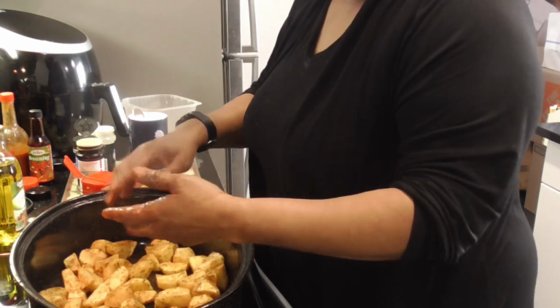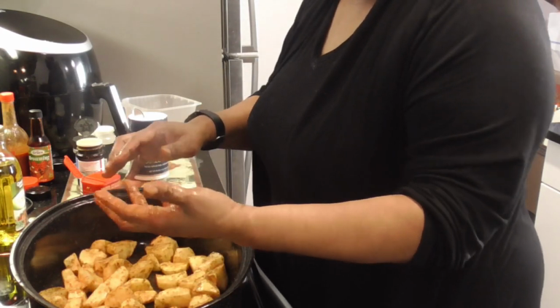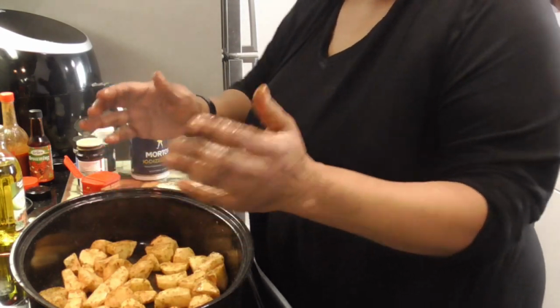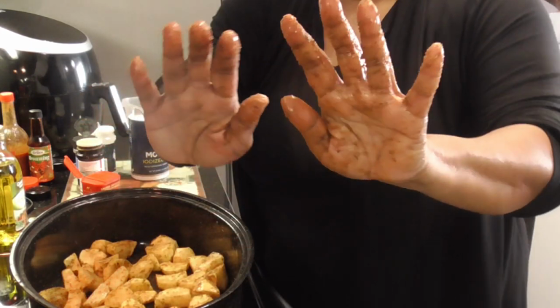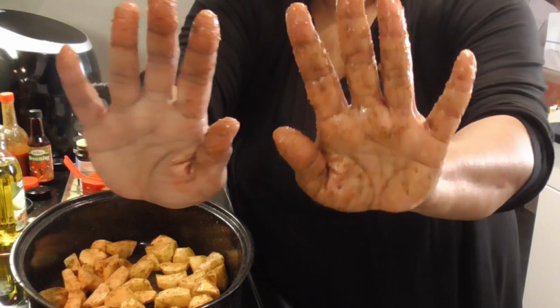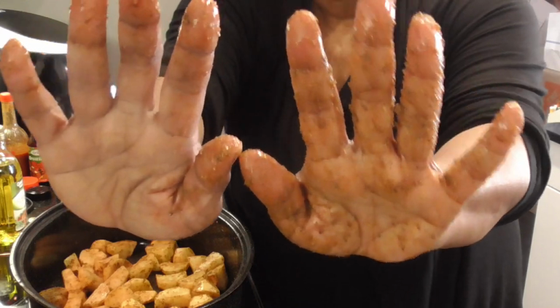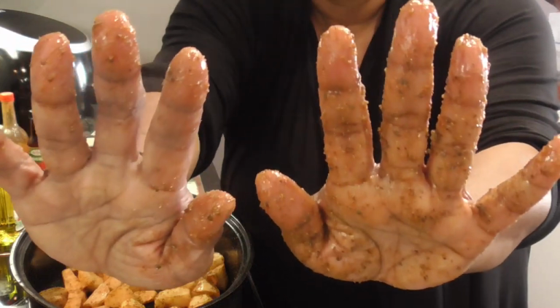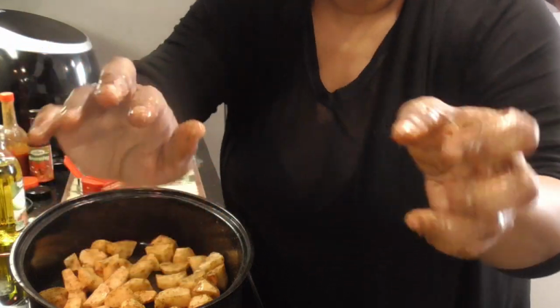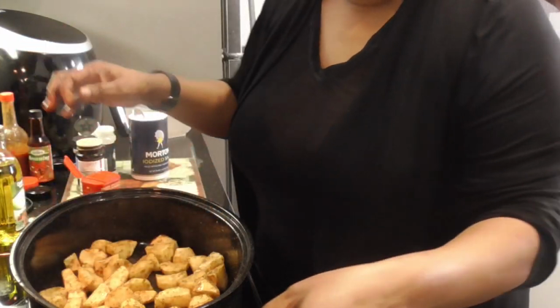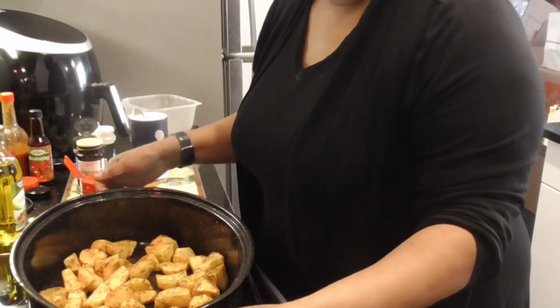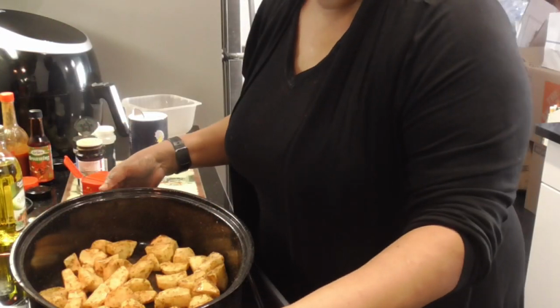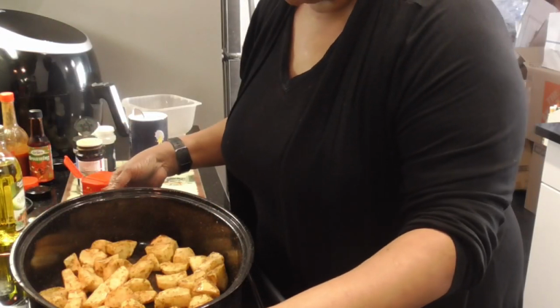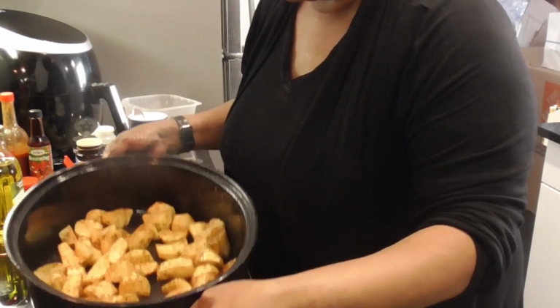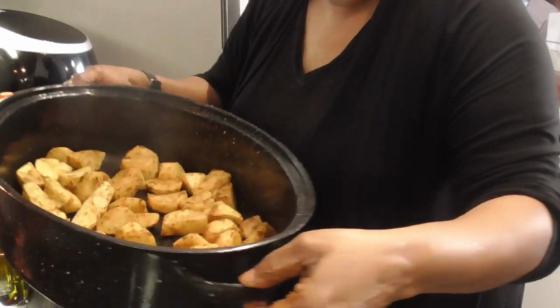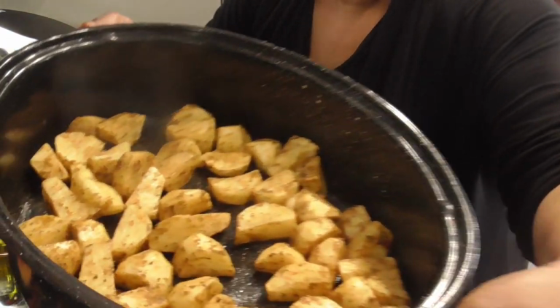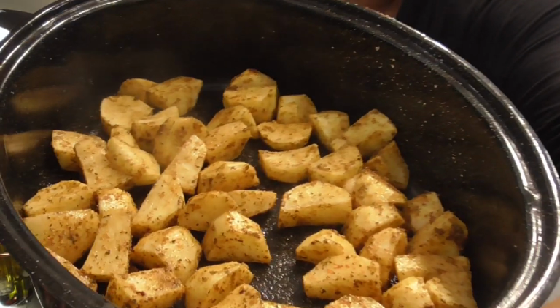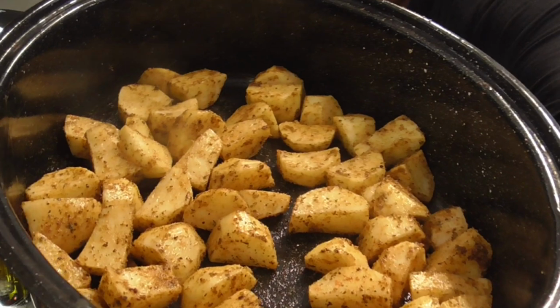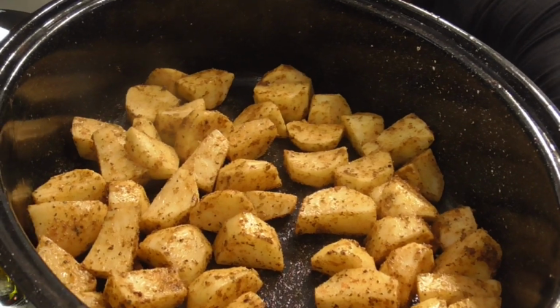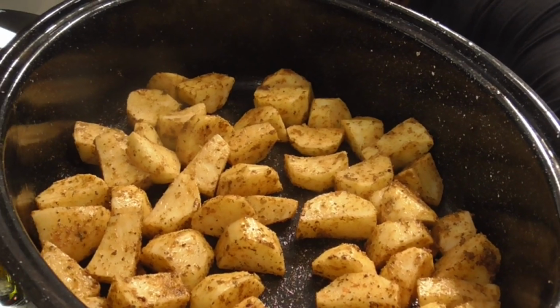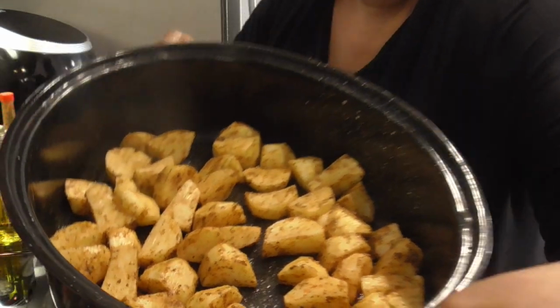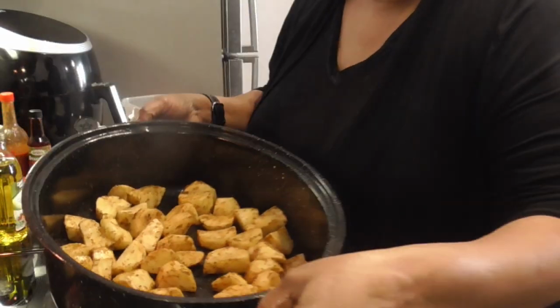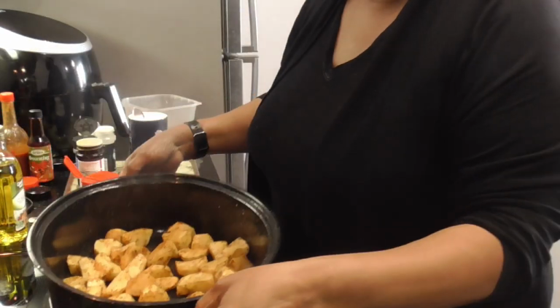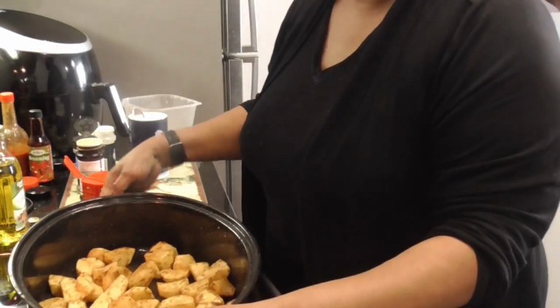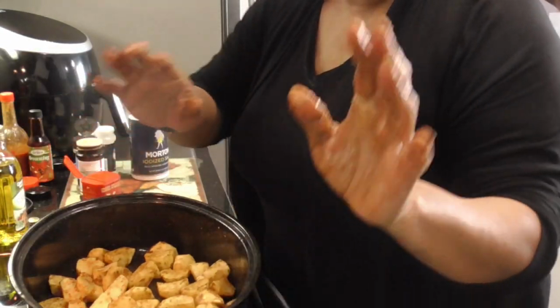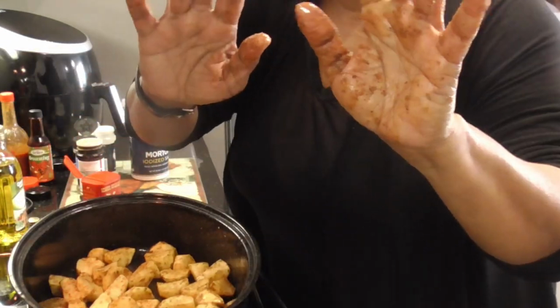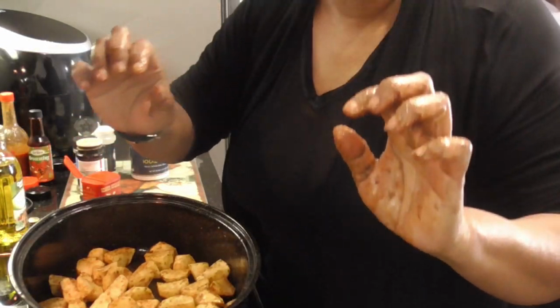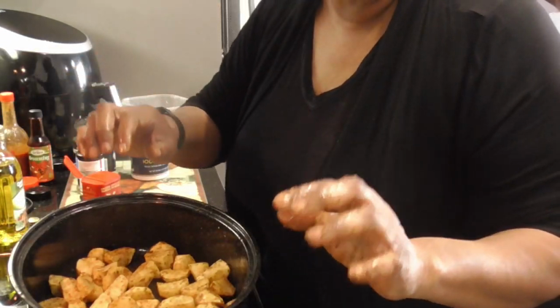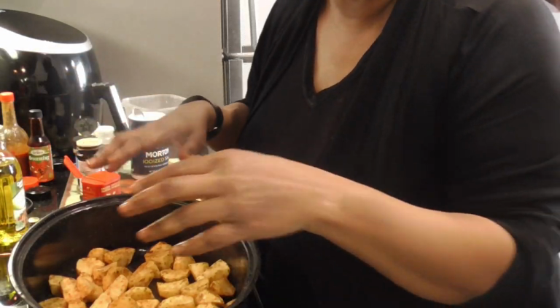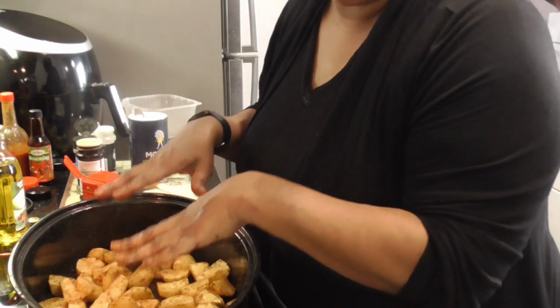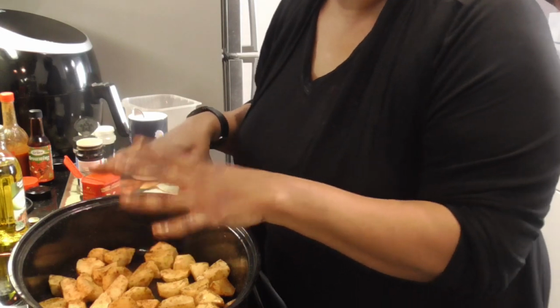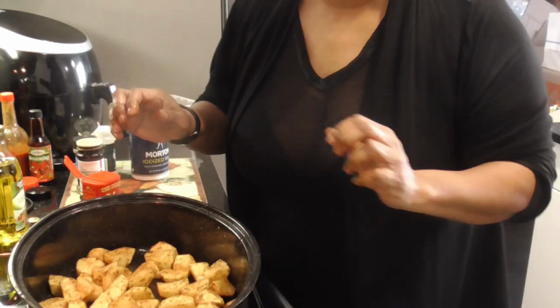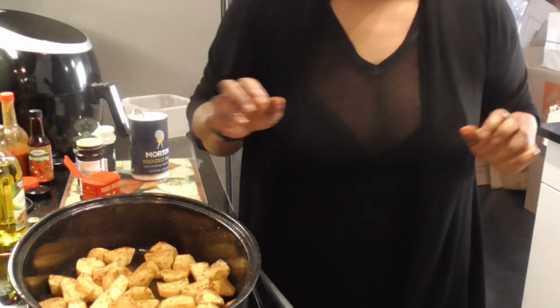Look at that. Look how these potatoes are coated — y'all know they gonna be good, right? Let's wash our hands and when I come back, I will have the pork steak as well.